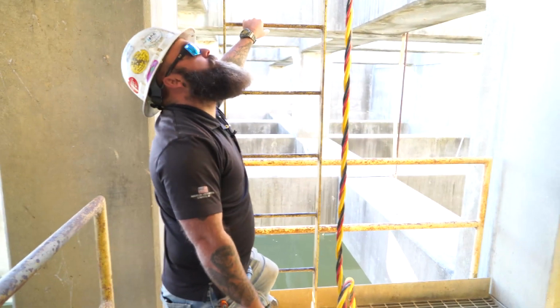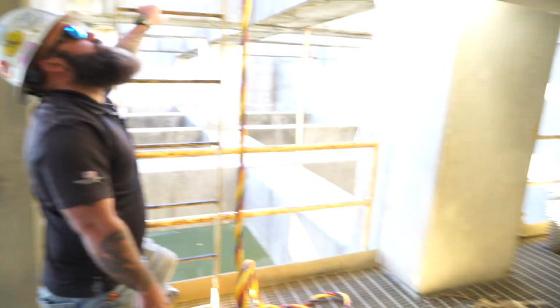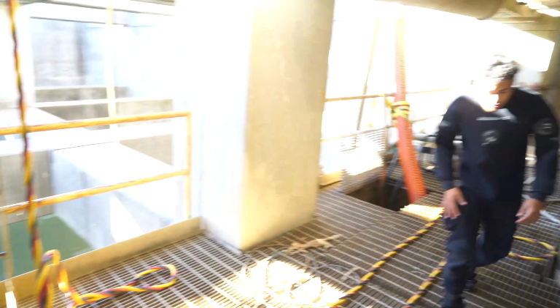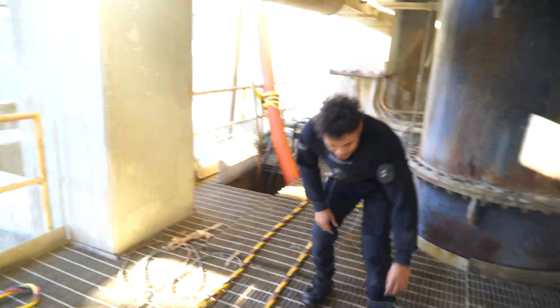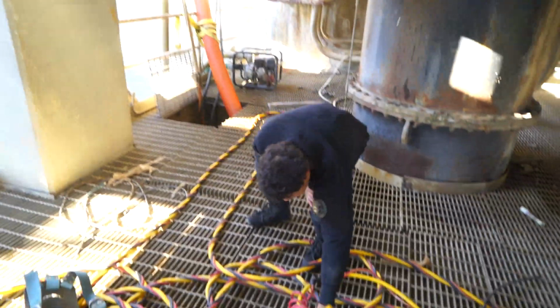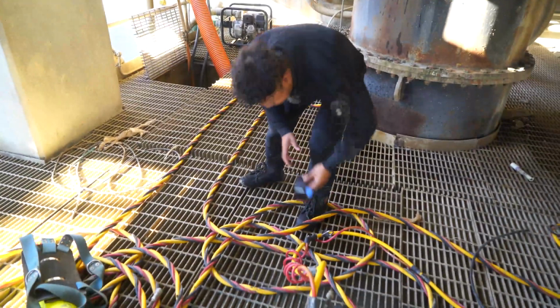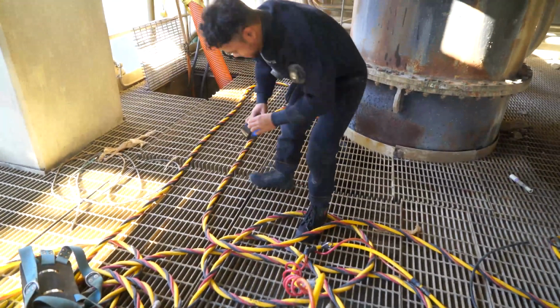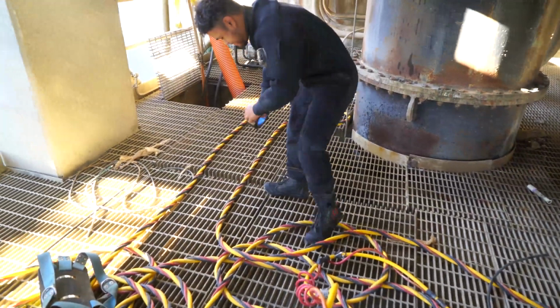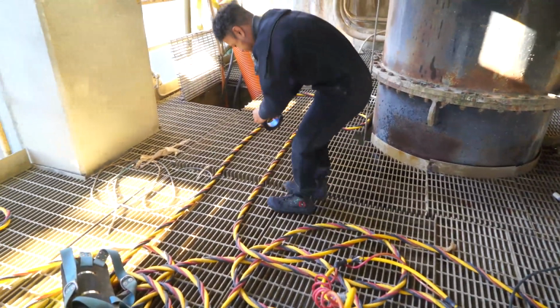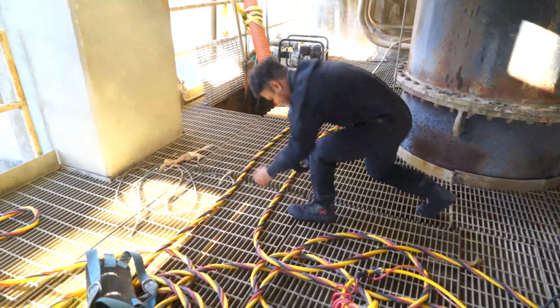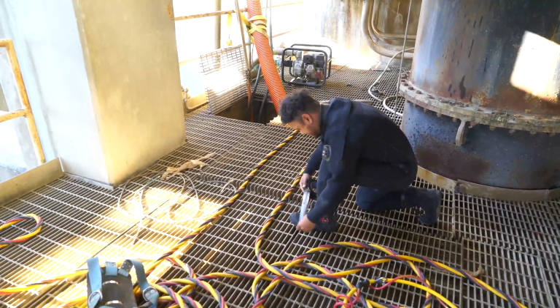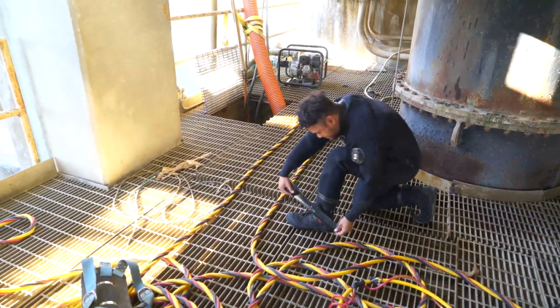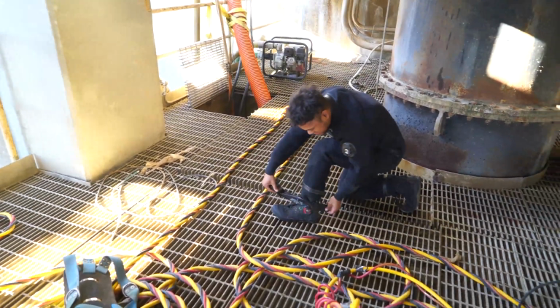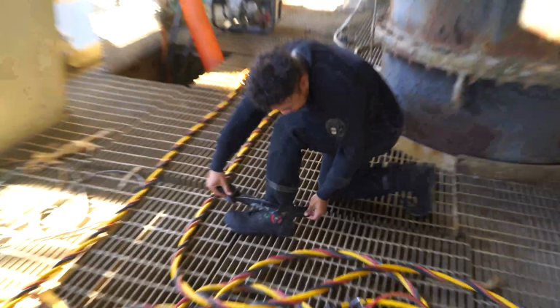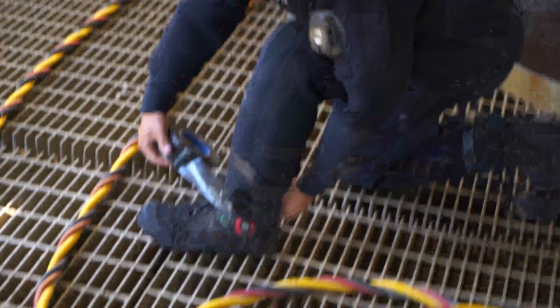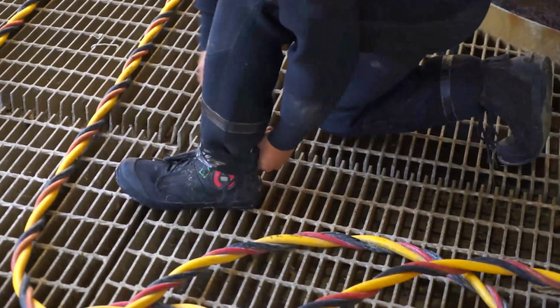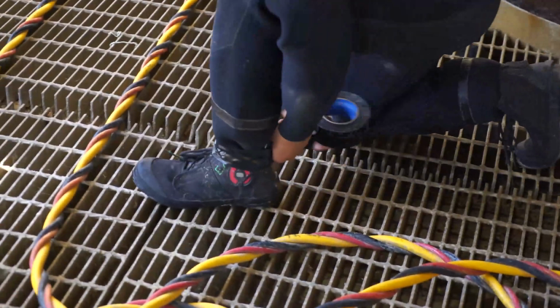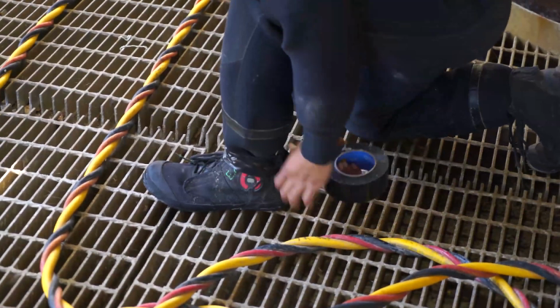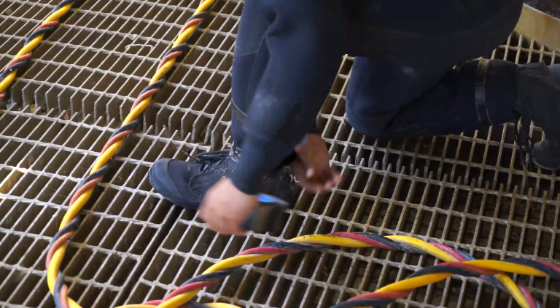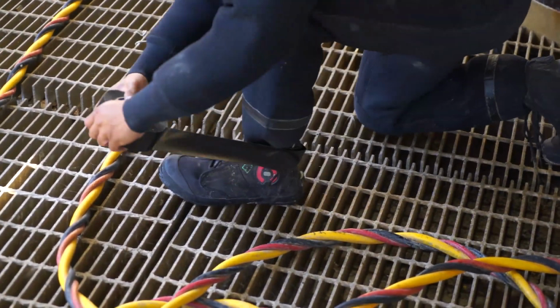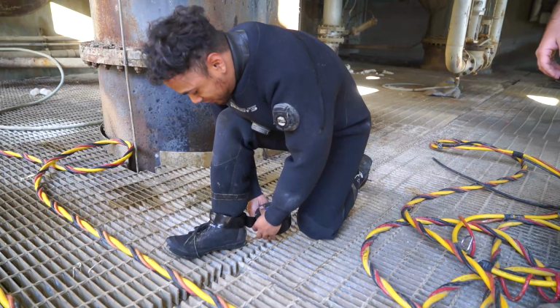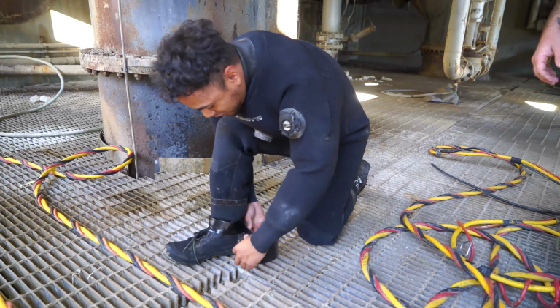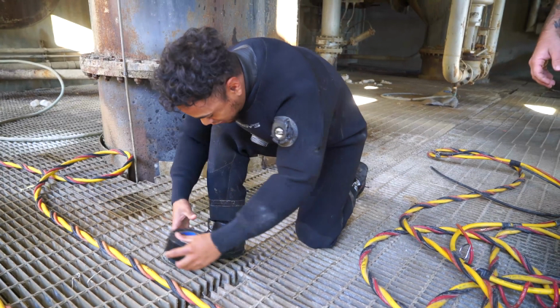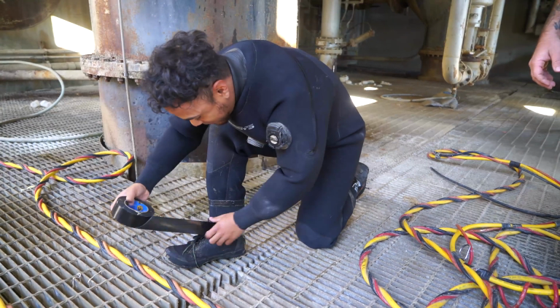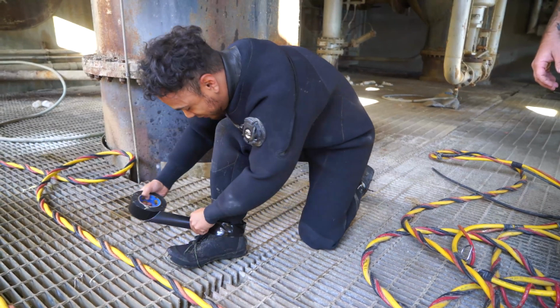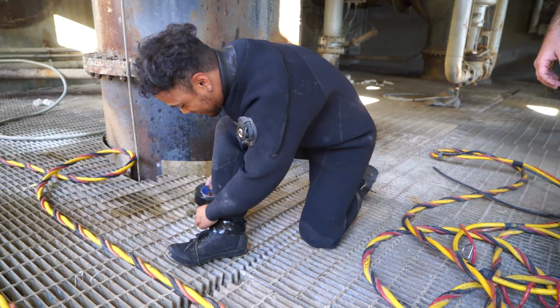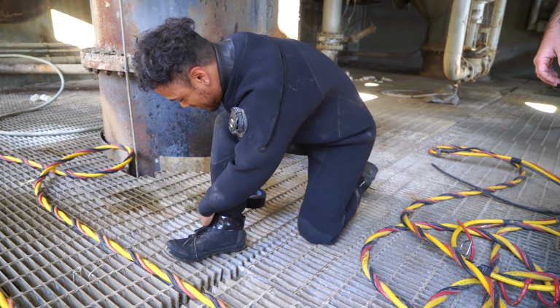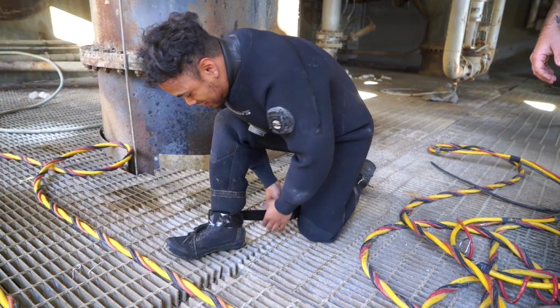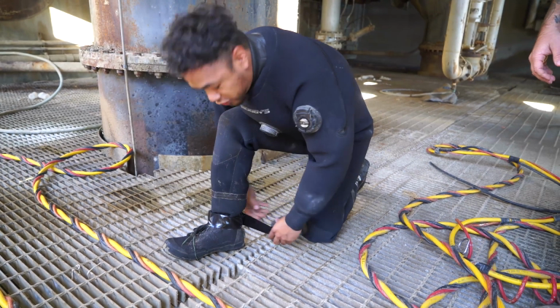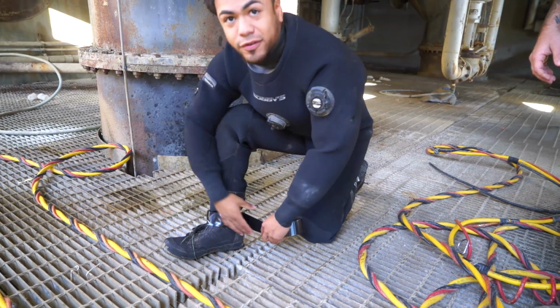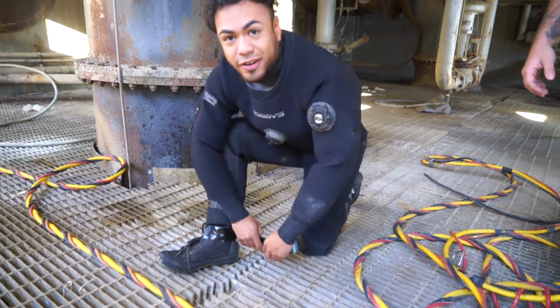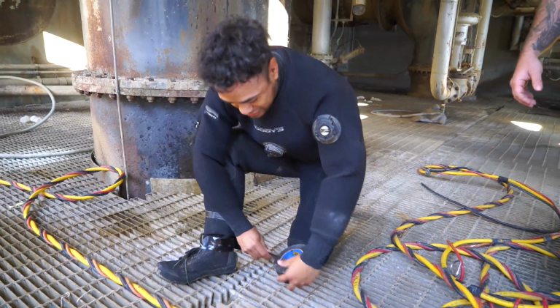Eric Sanchez is a new diver to the team, and with only 20 dives fresh from diver training, he is out with the team ready to pump some mud. The depth of the water is roughly 35 feet. The lake is low and calm.